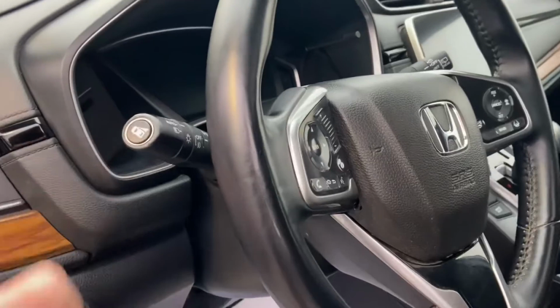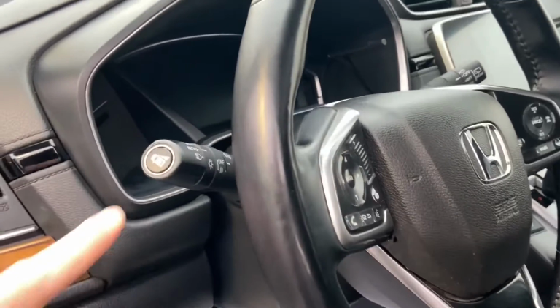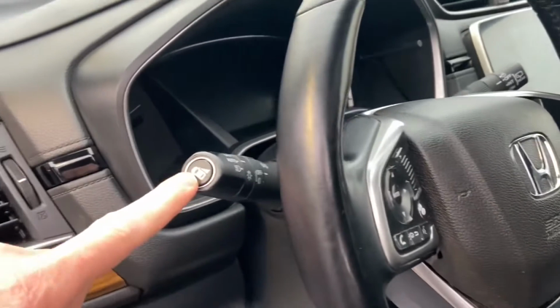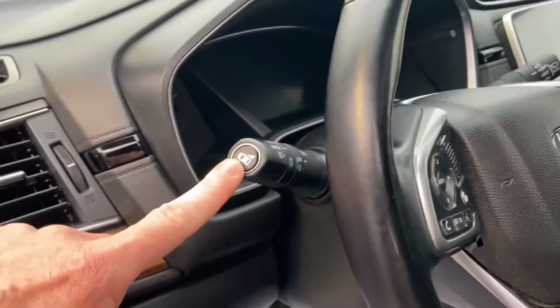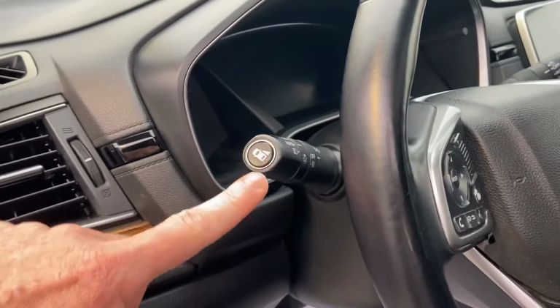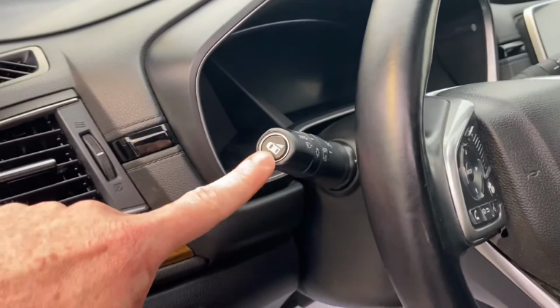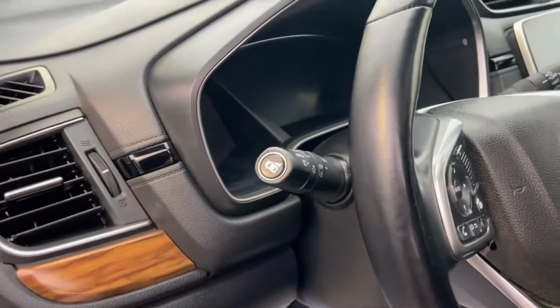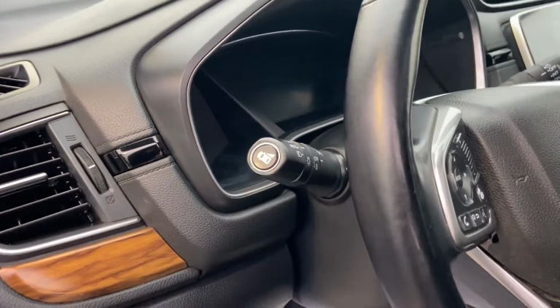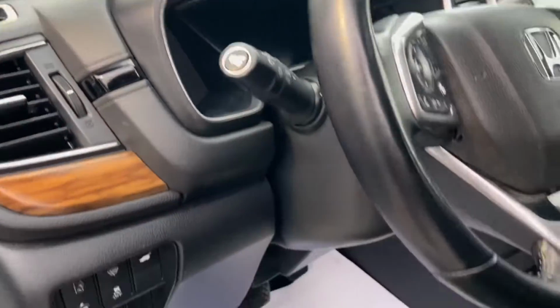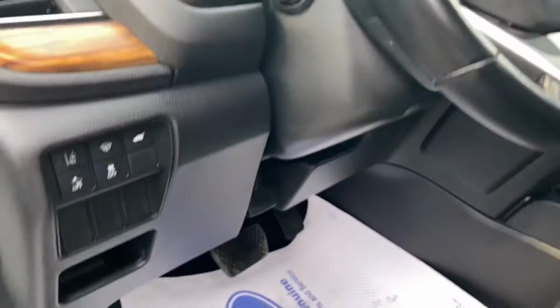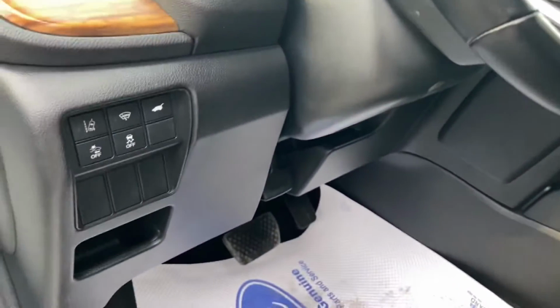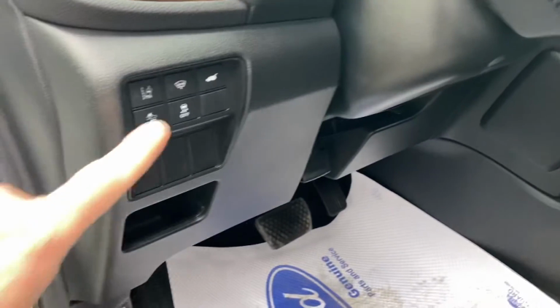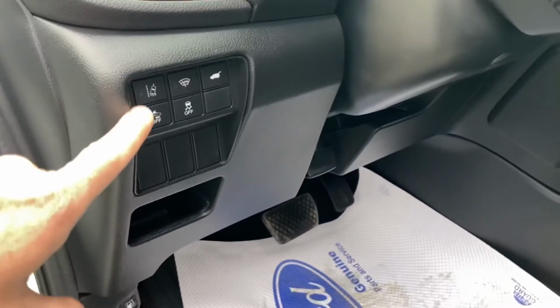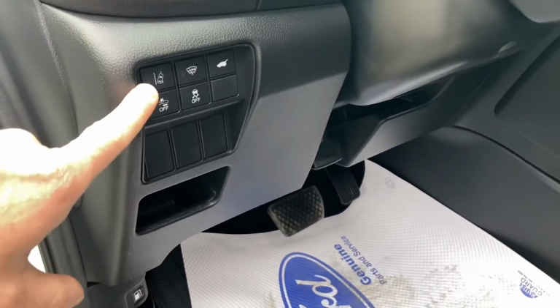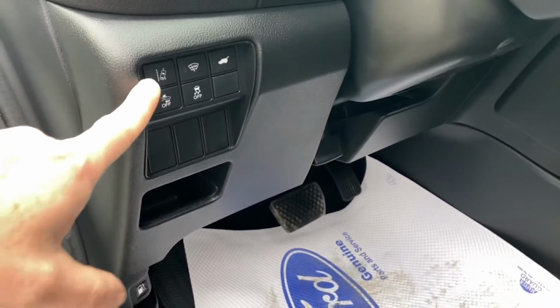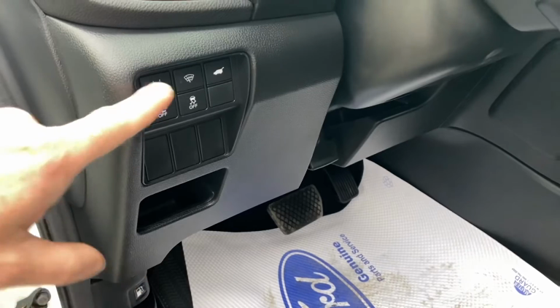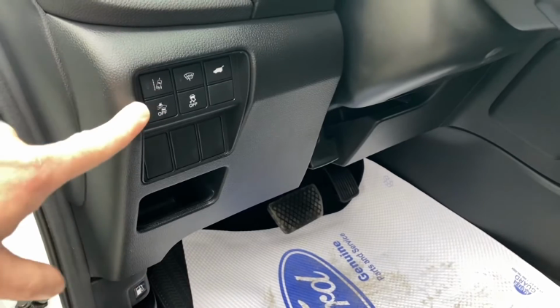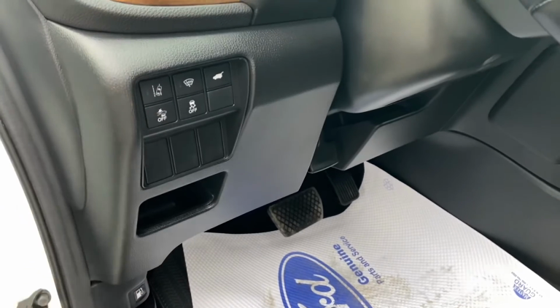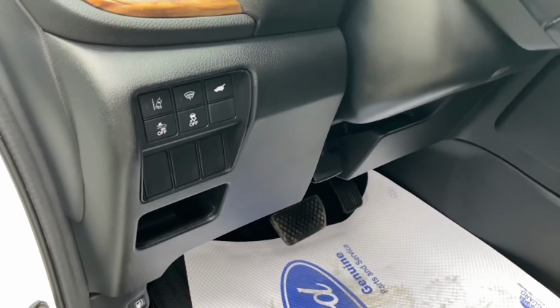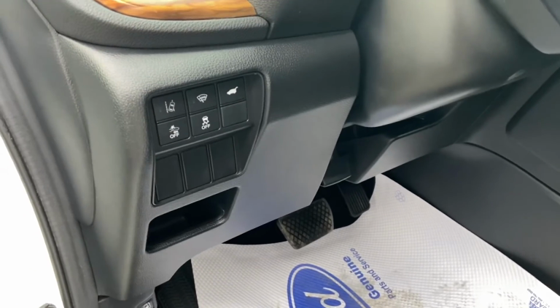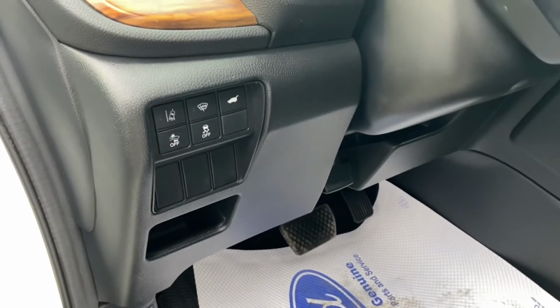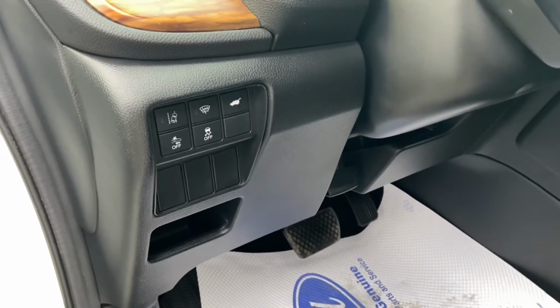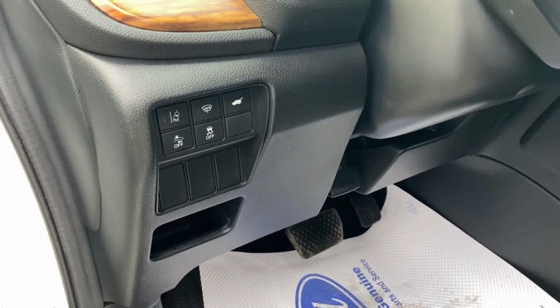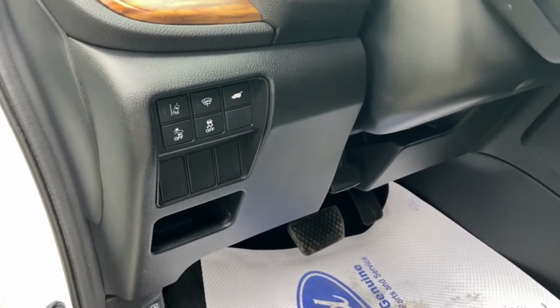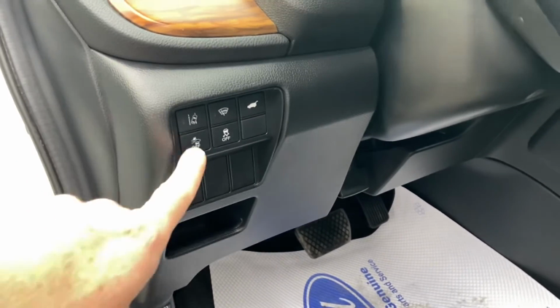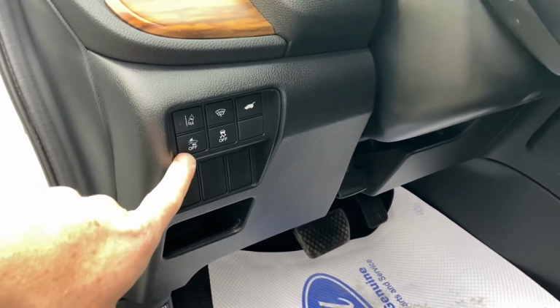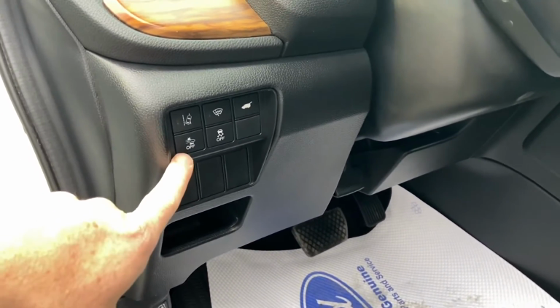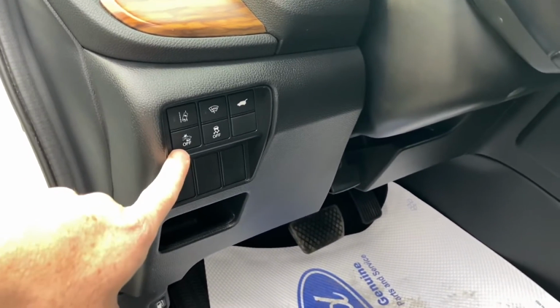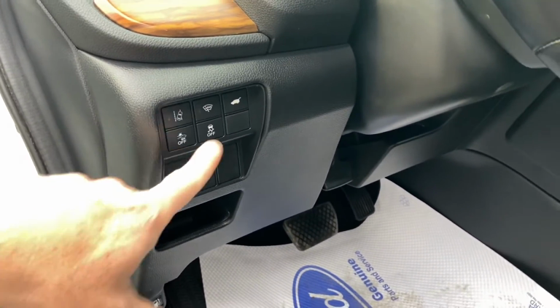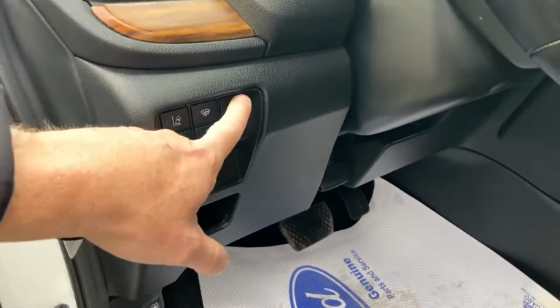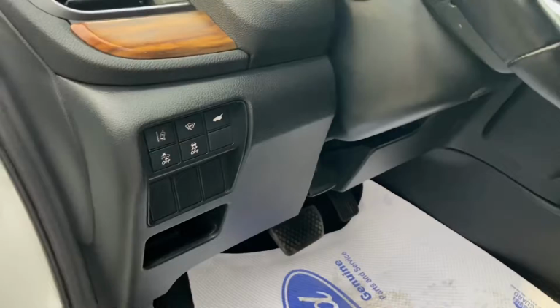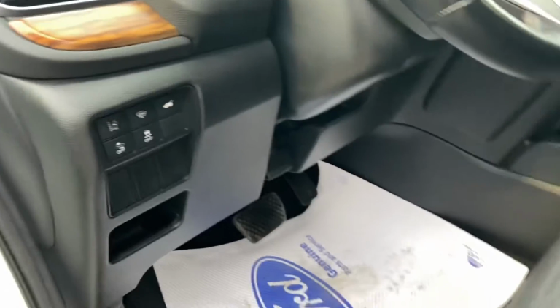You've got your blind spot monitoring, your lane keeping system, as well as traction control, emergency collision warning, and your tailgate opener.